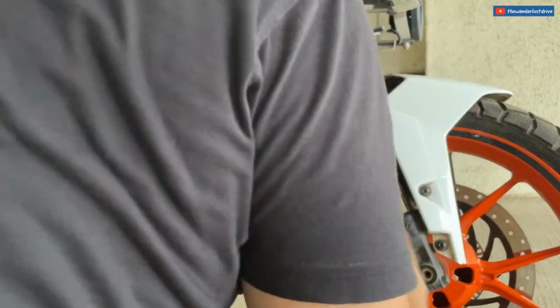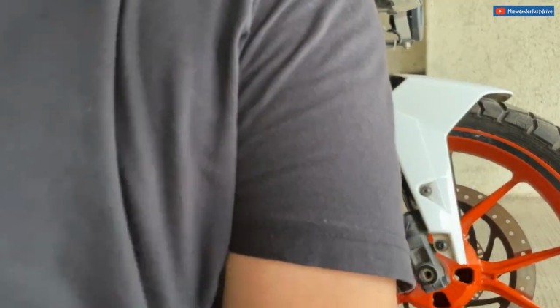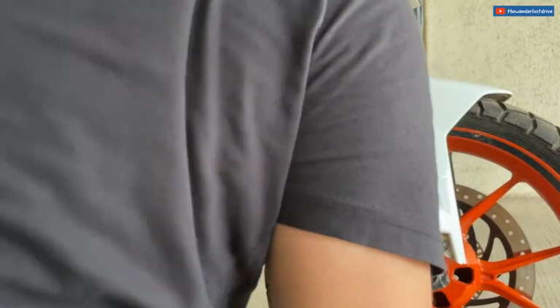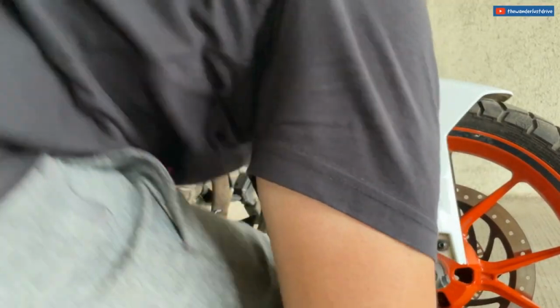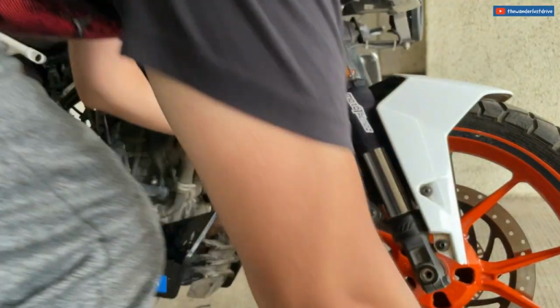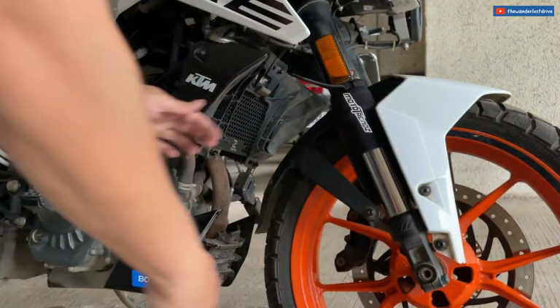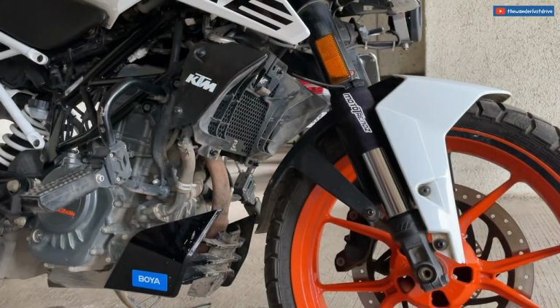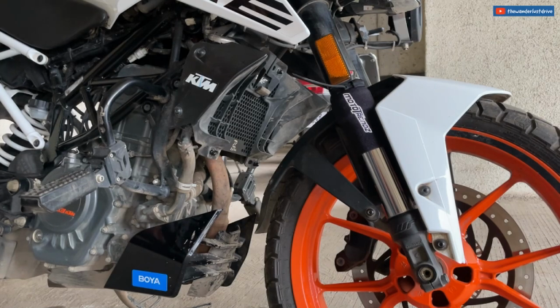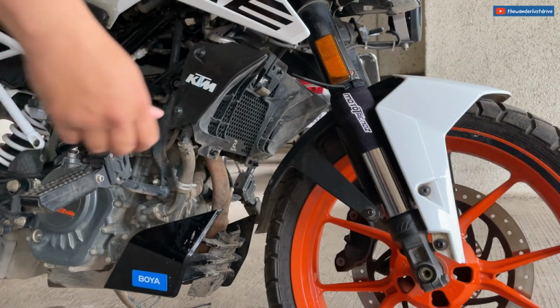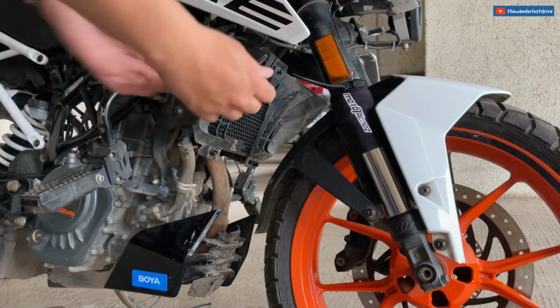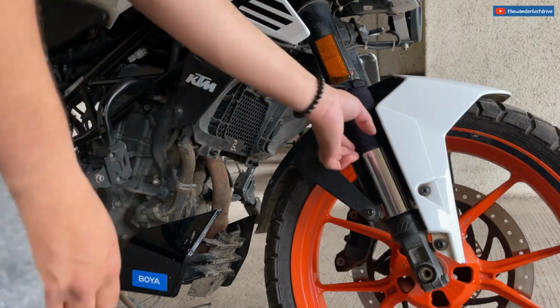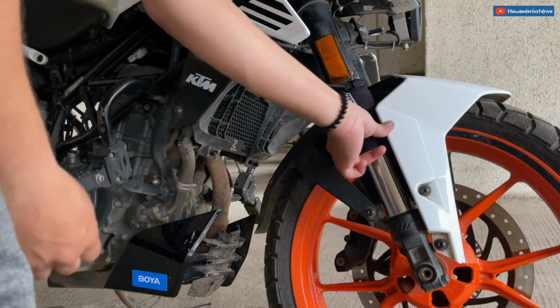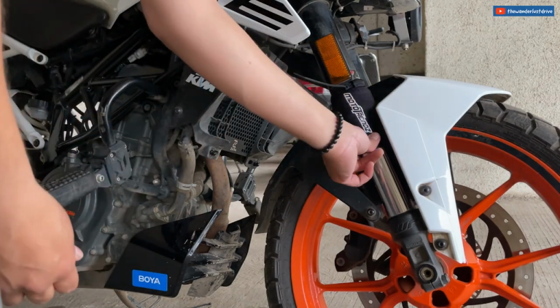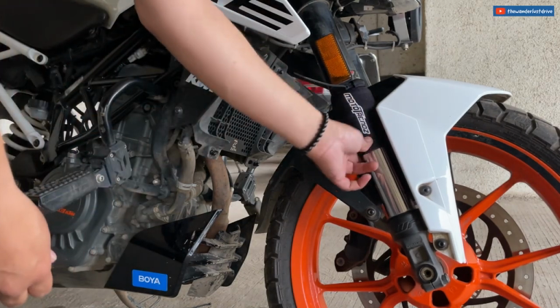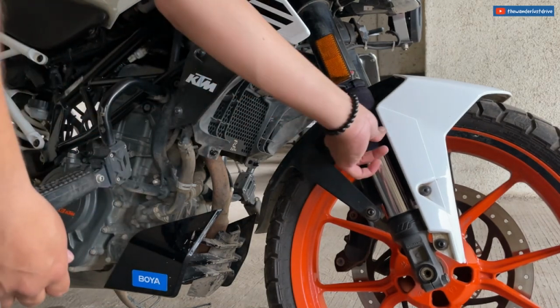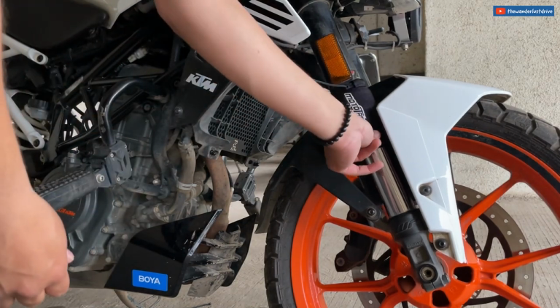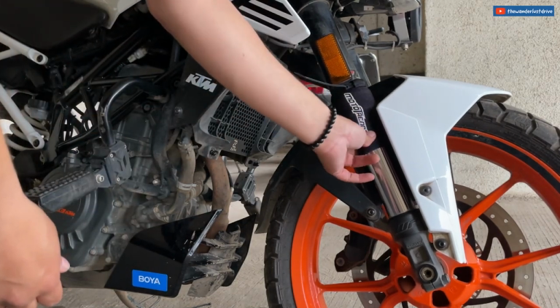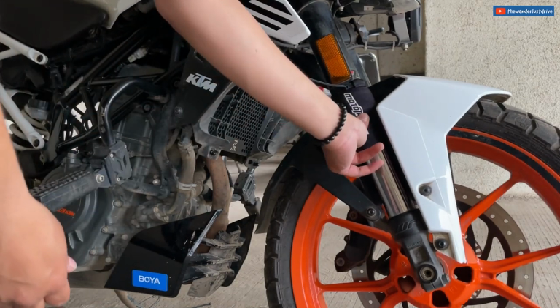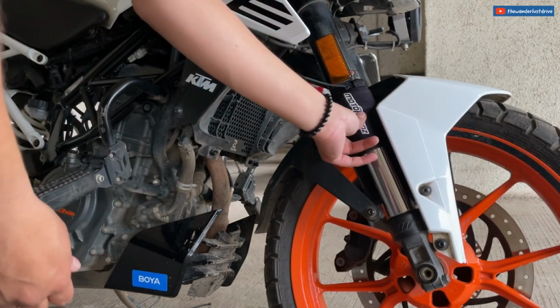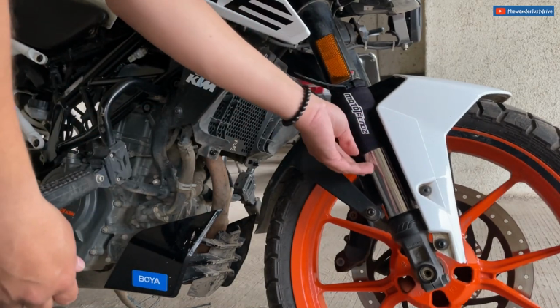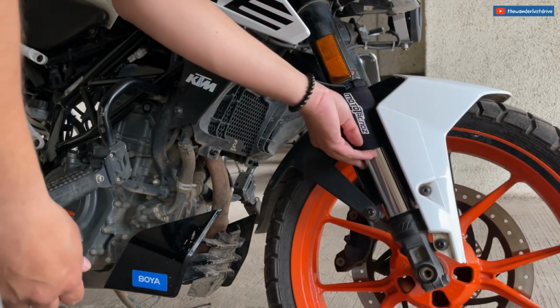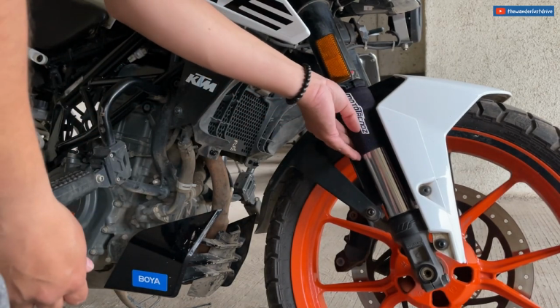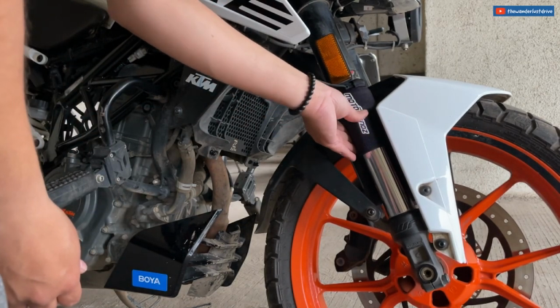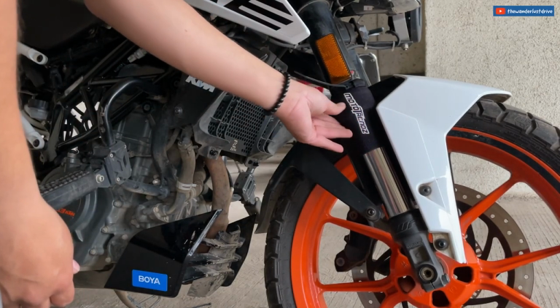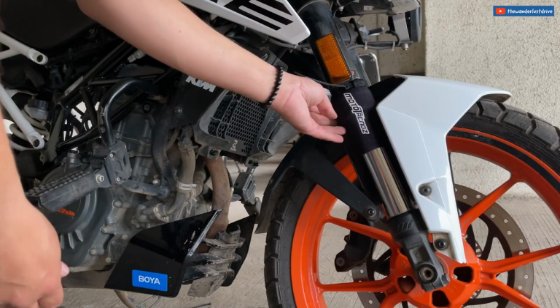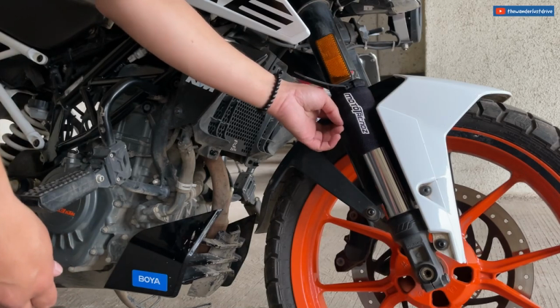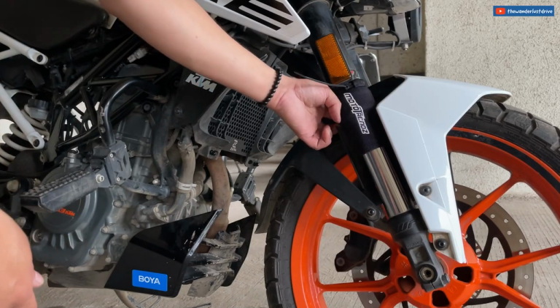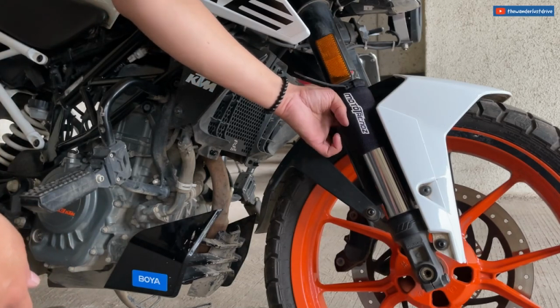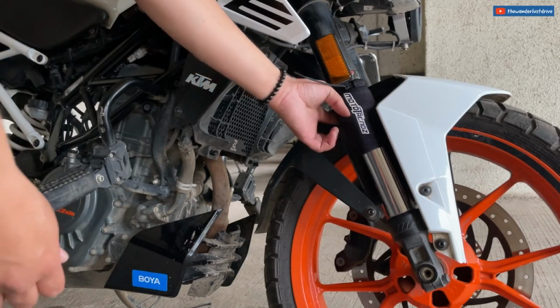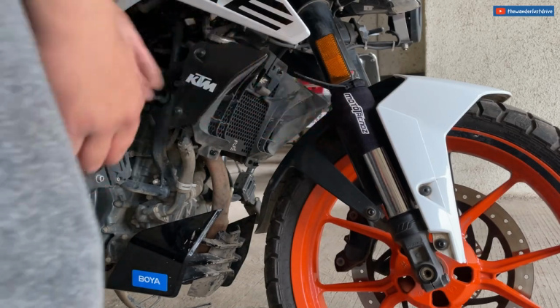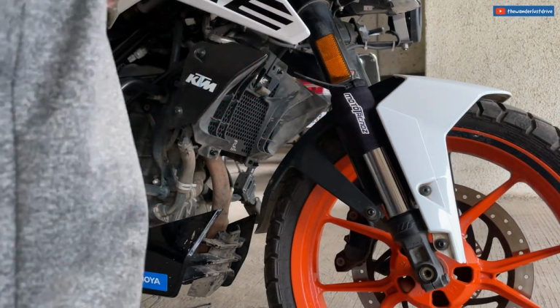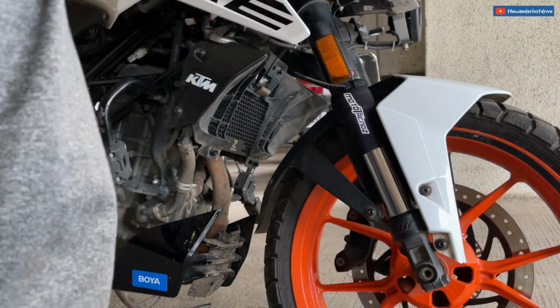That's one done. I'll do the same thing on the other side. It basically looks like a sock on the fork — on the shock absorber.